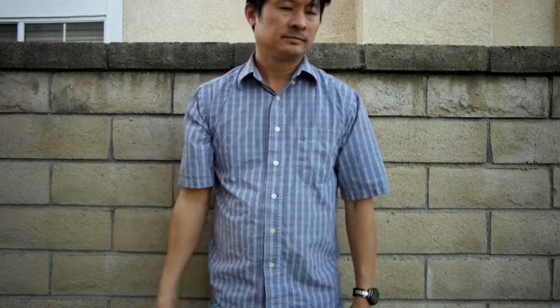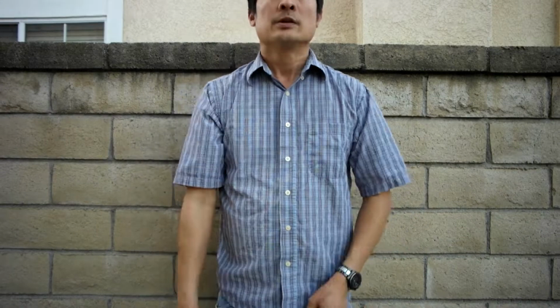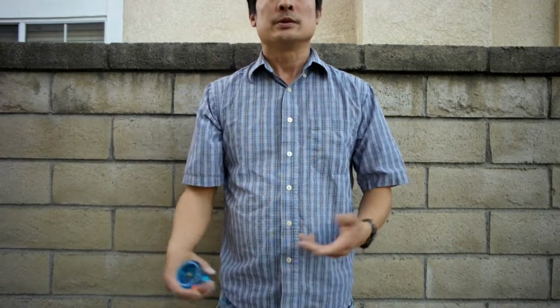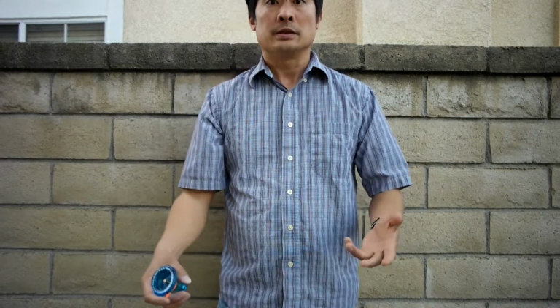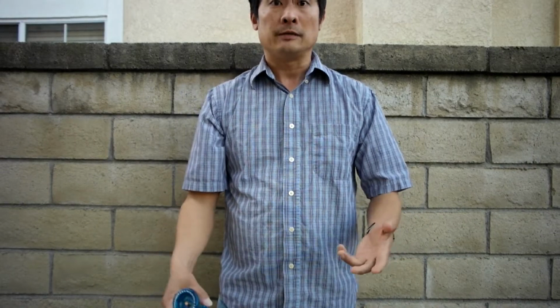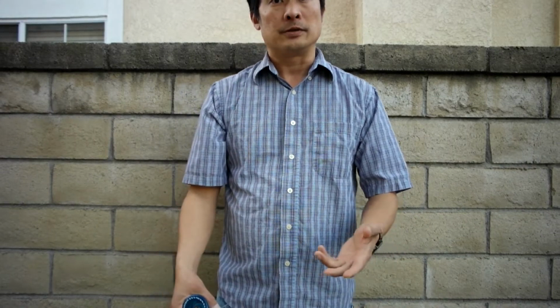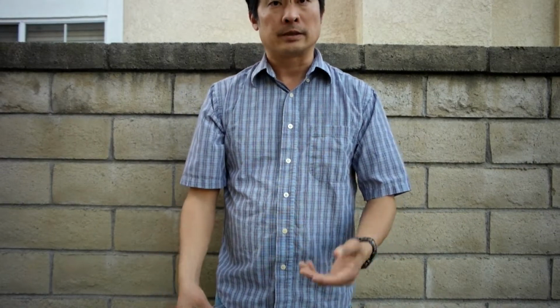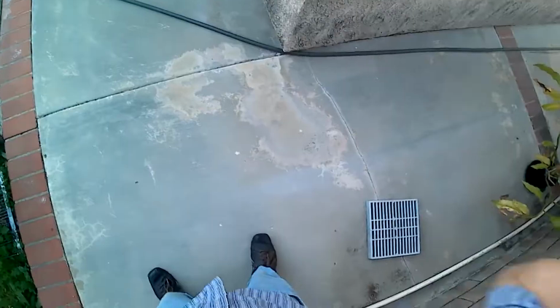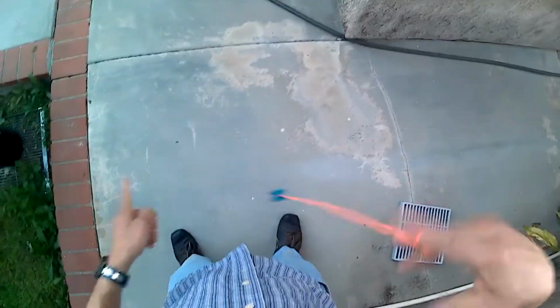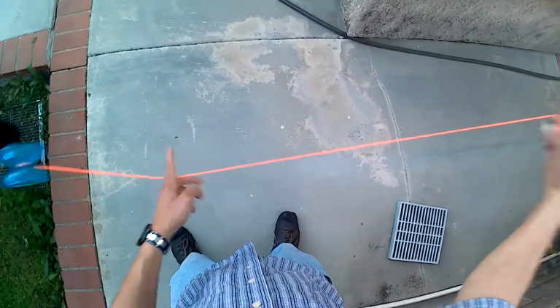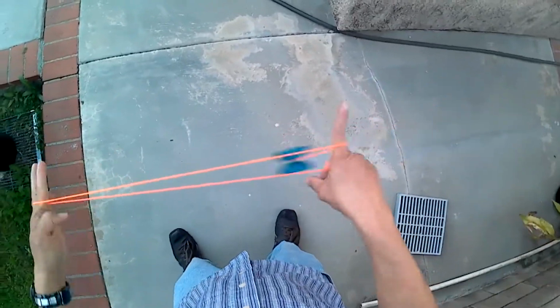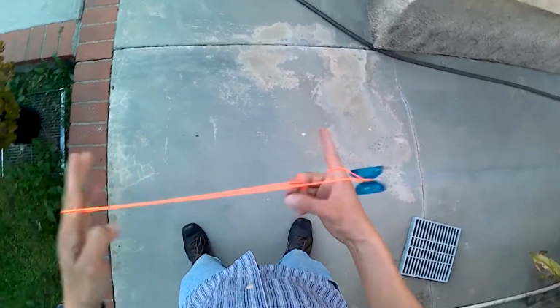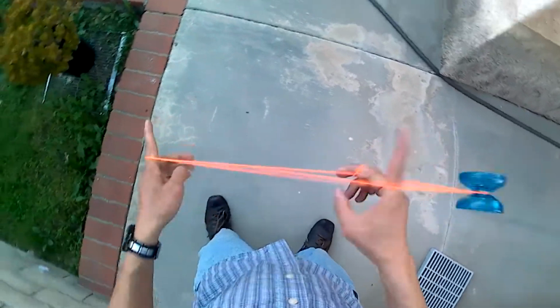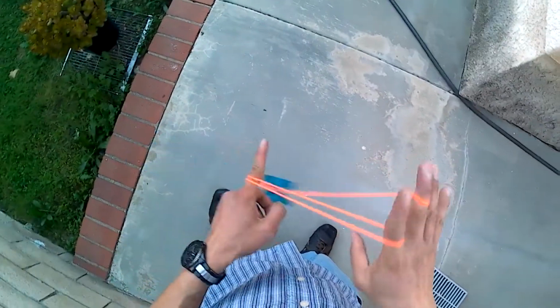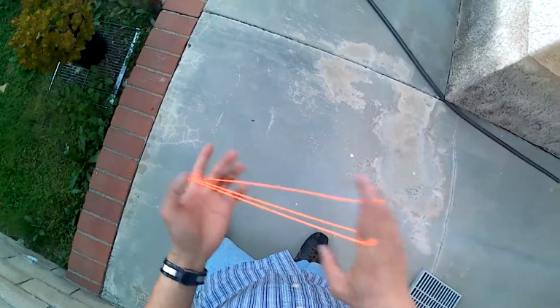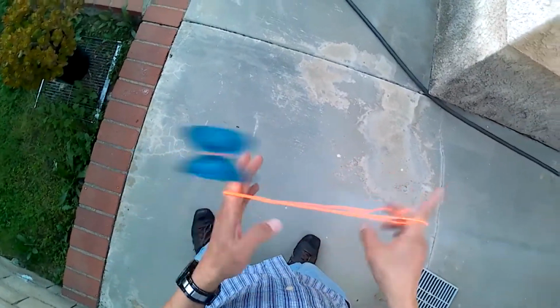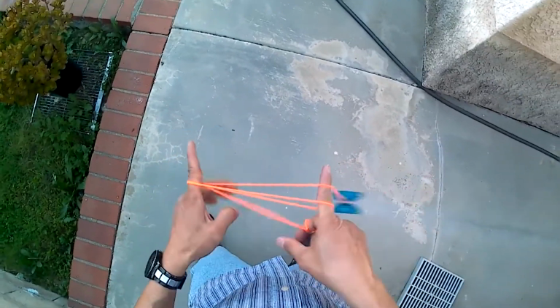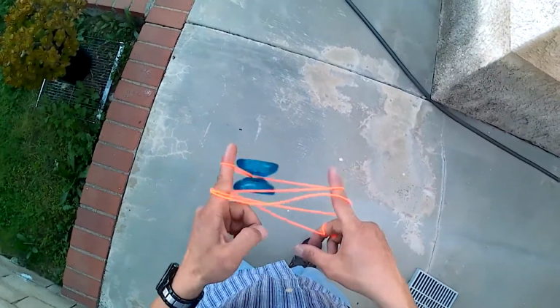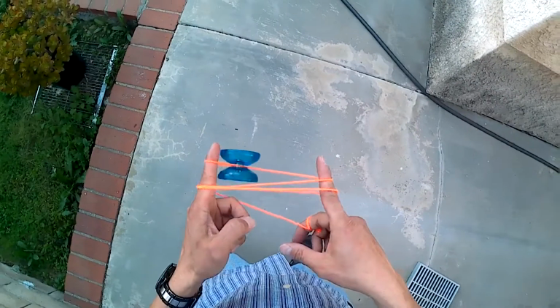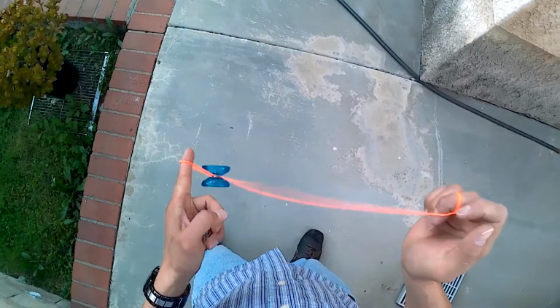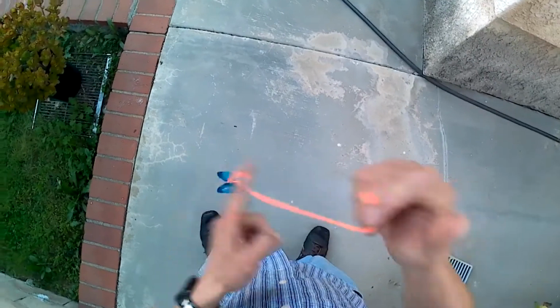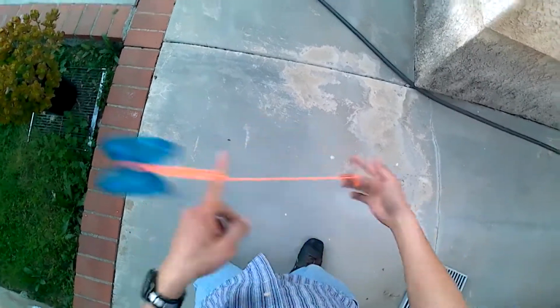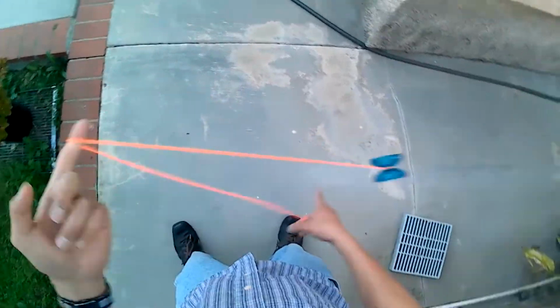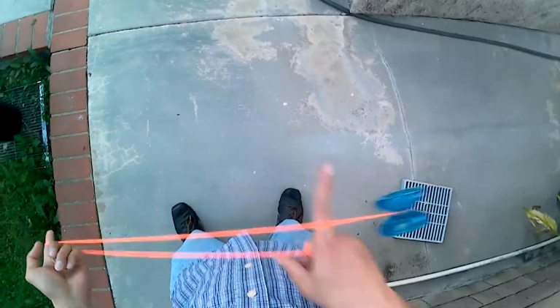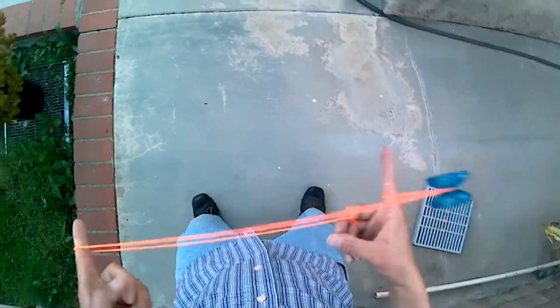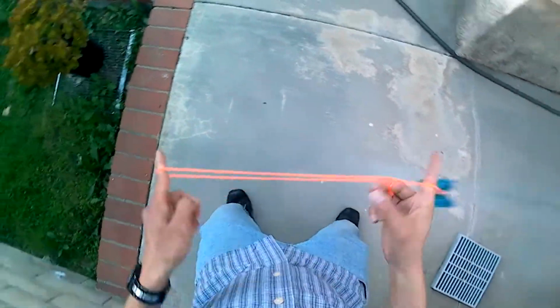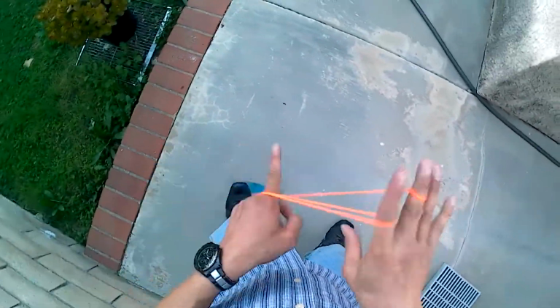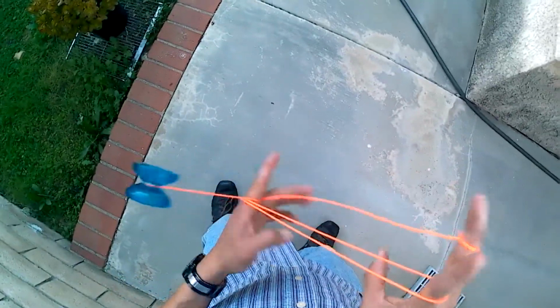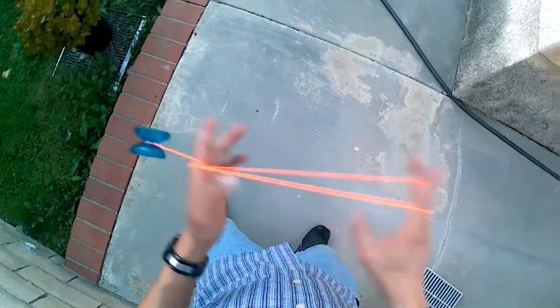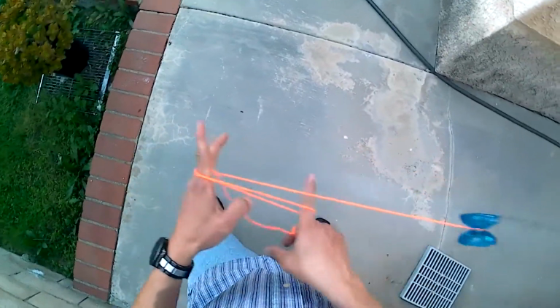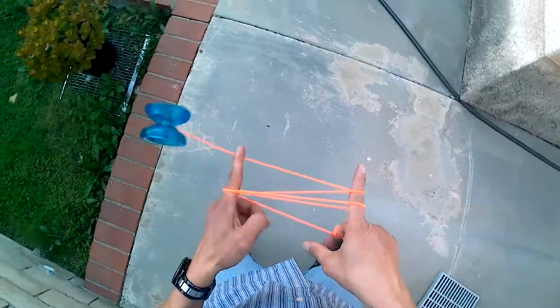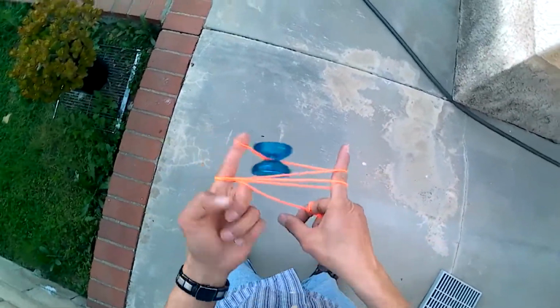So here's another view of the trick. Okay and here's the trick from a different angle. And then this is the two different versions of me releasing the strings.